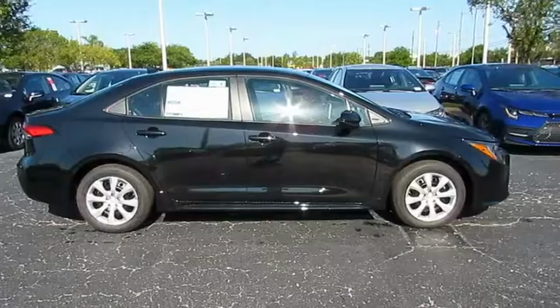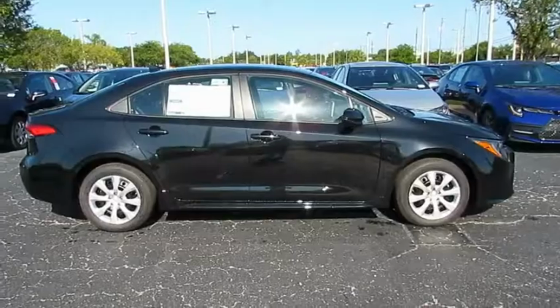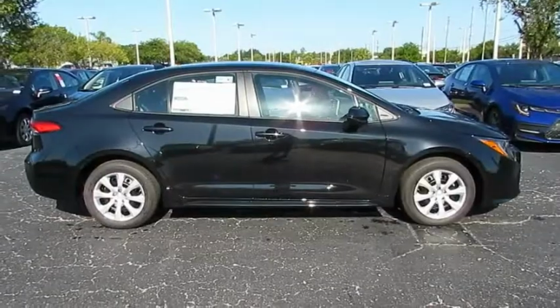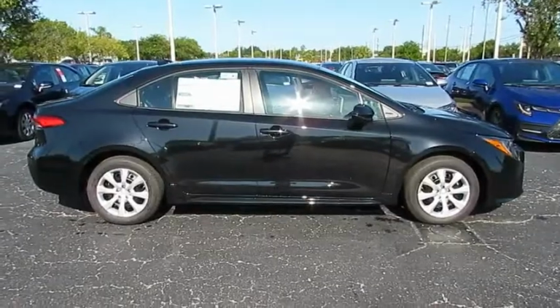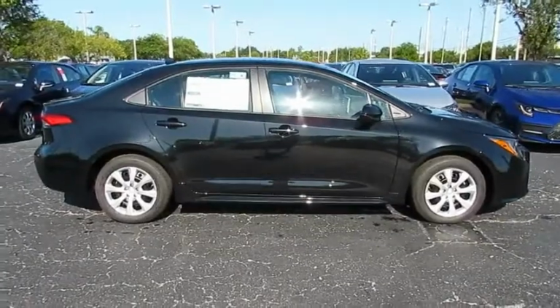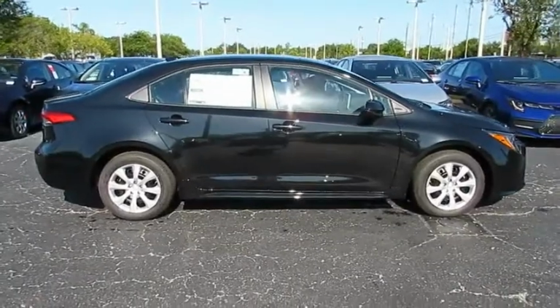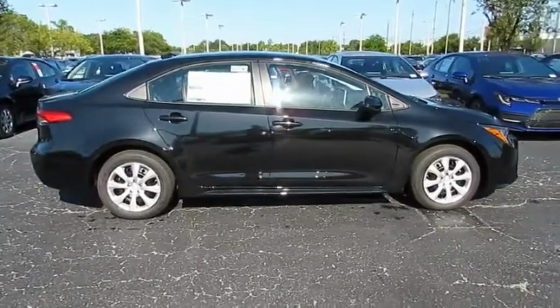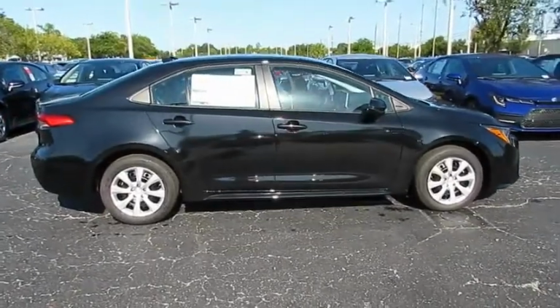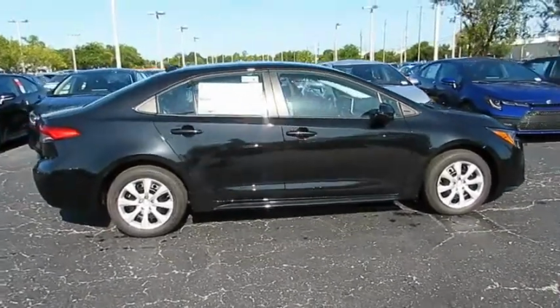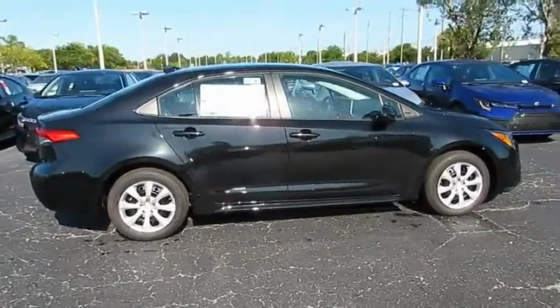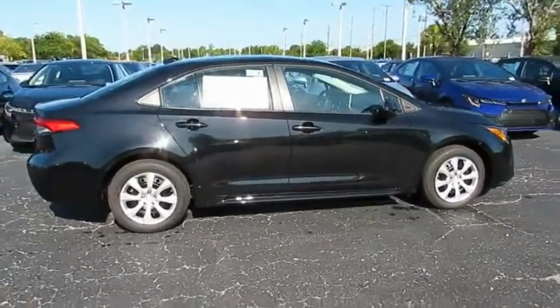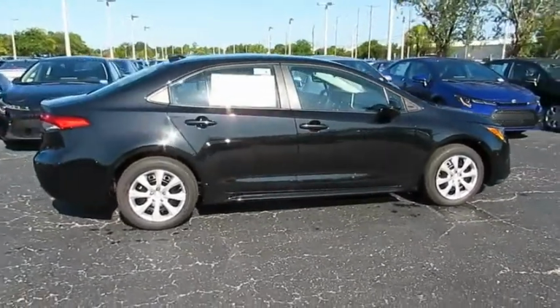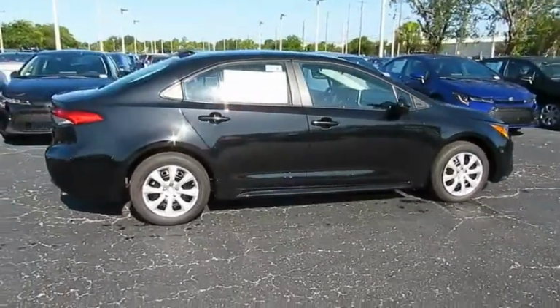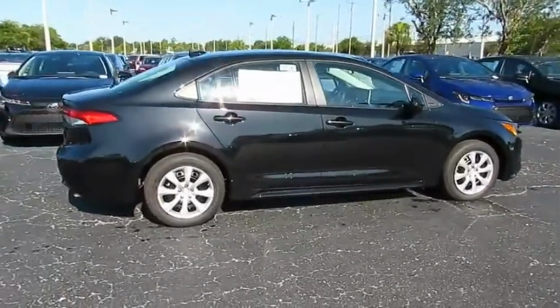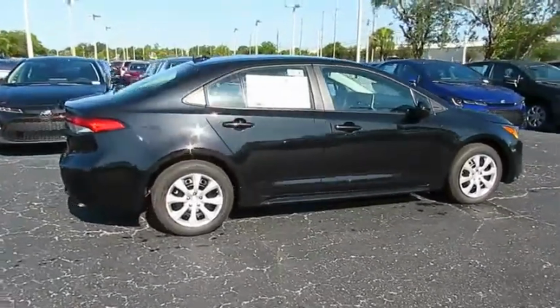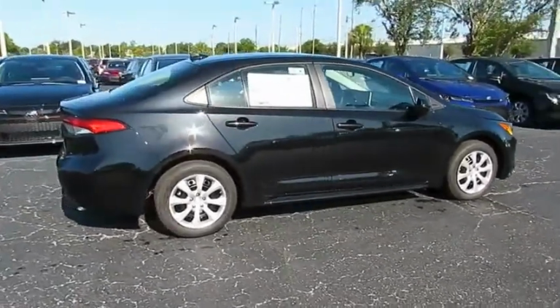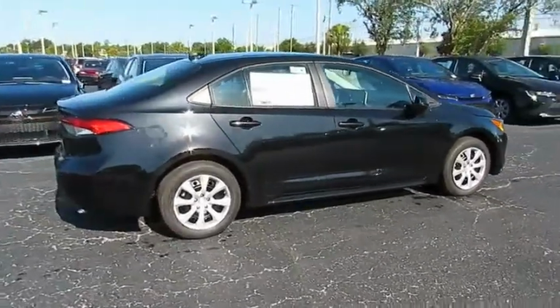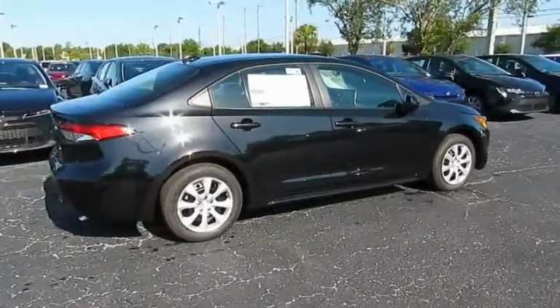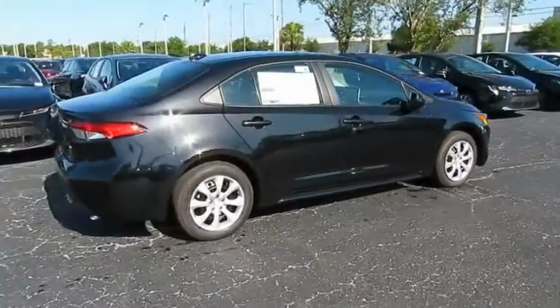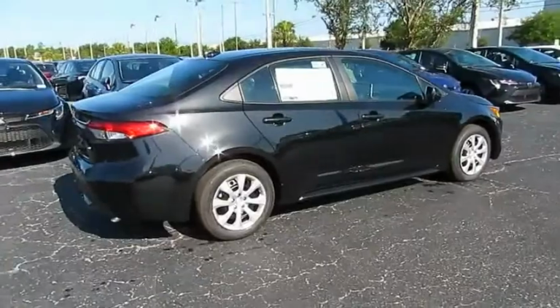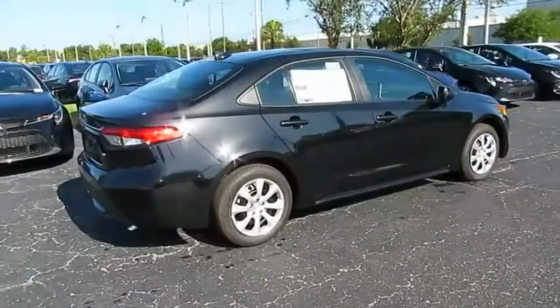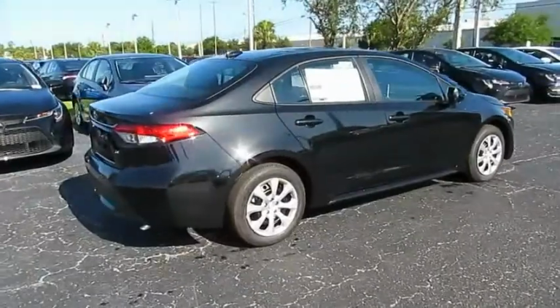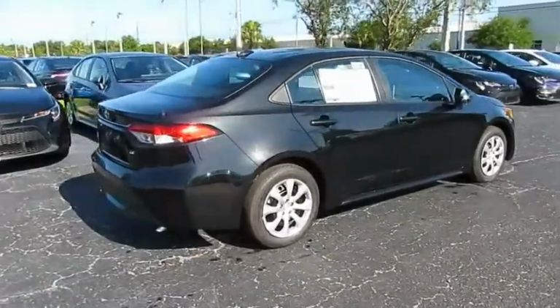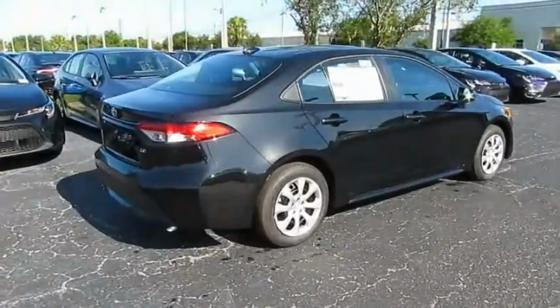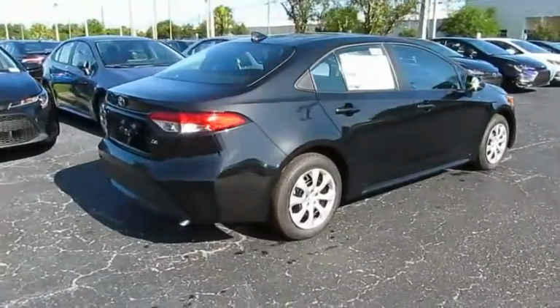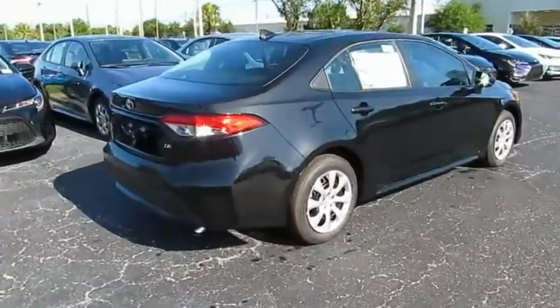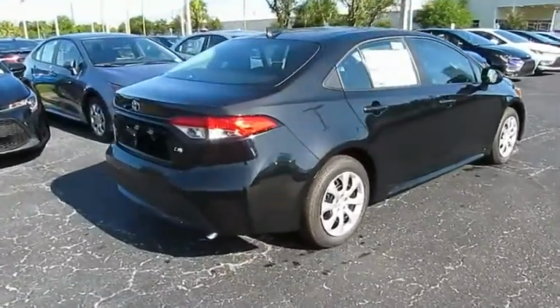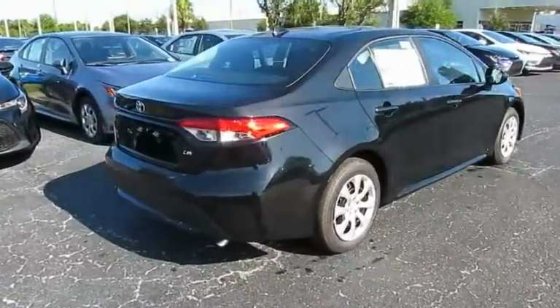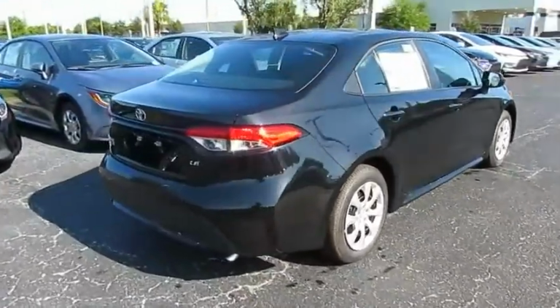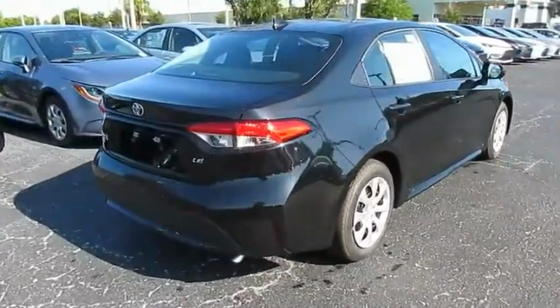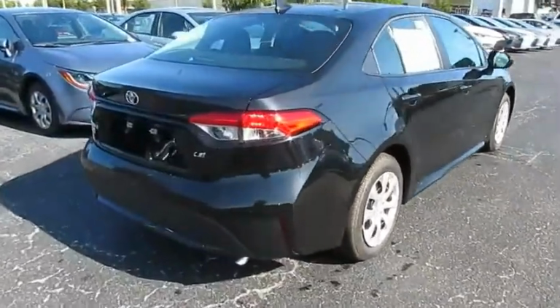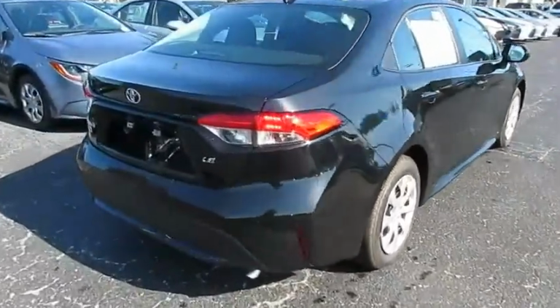We are pleased to show you the 2020 Corolla. The Corolla is still a great option for those who want dependability, comfort, and value.